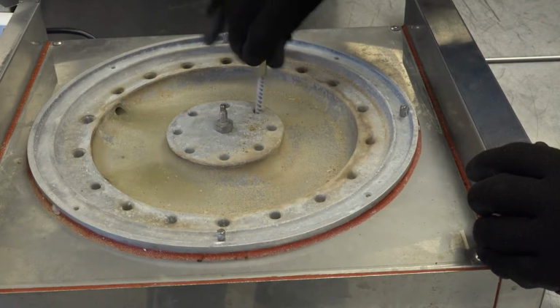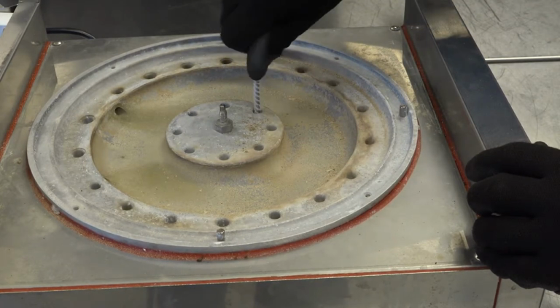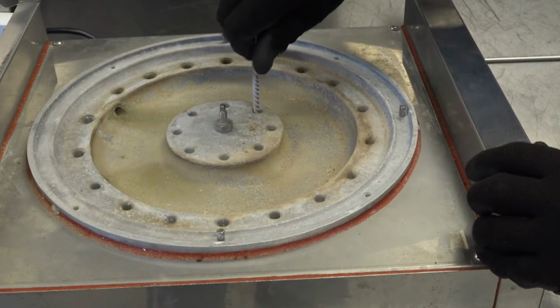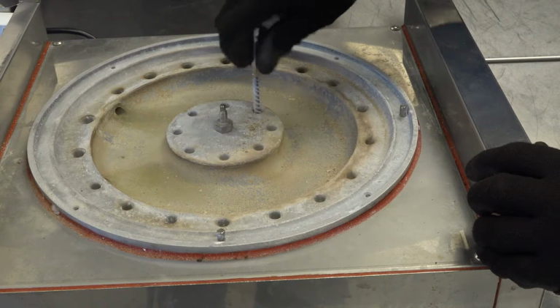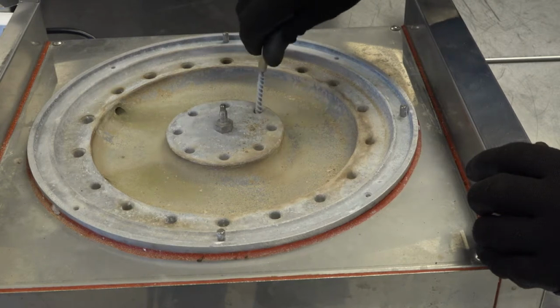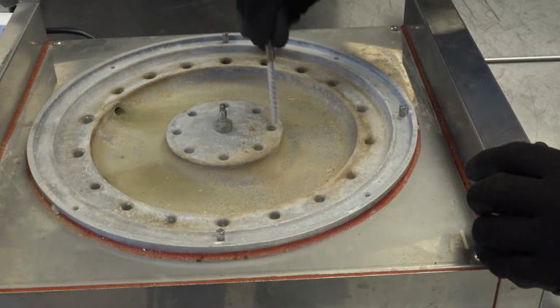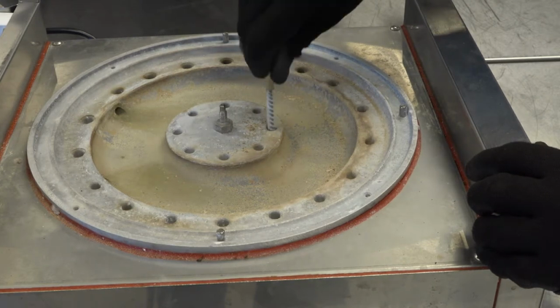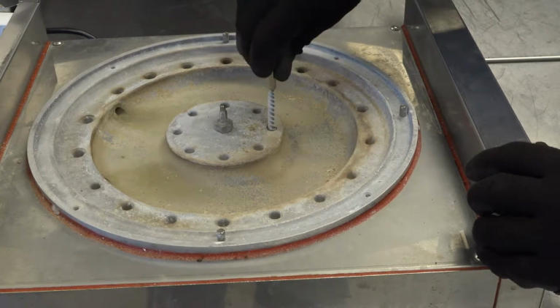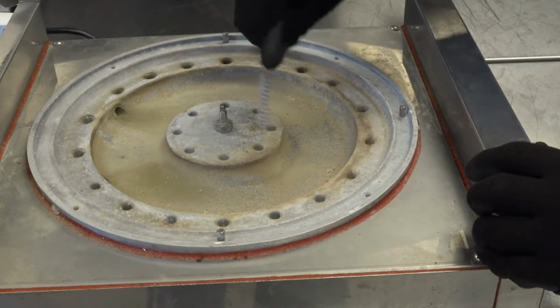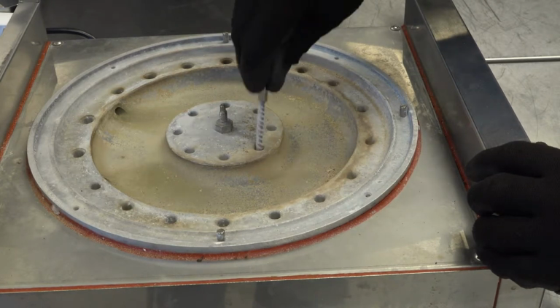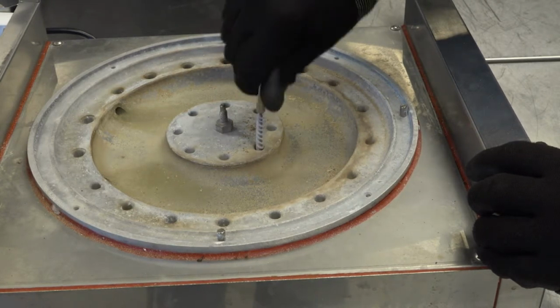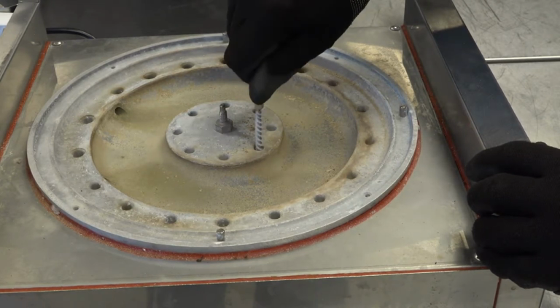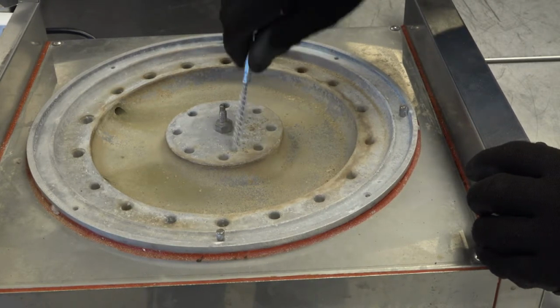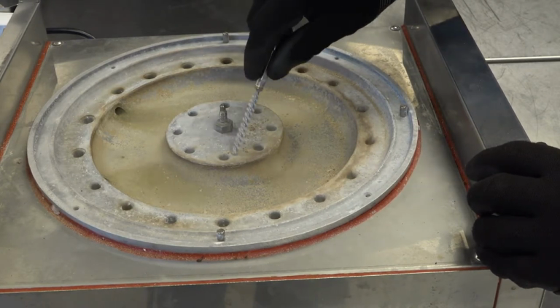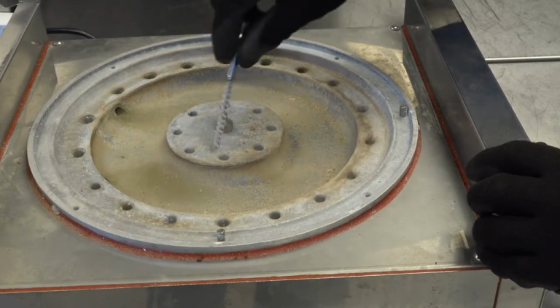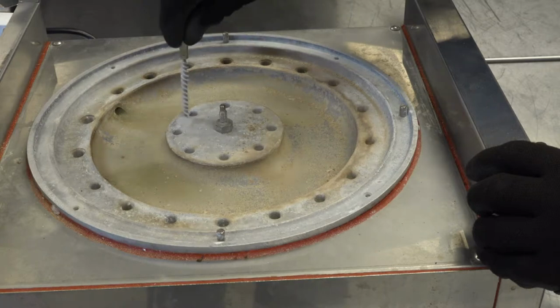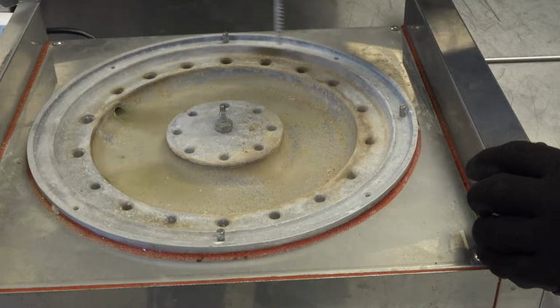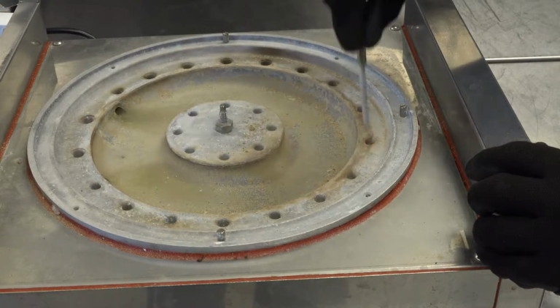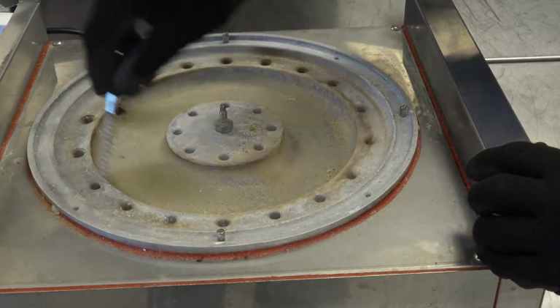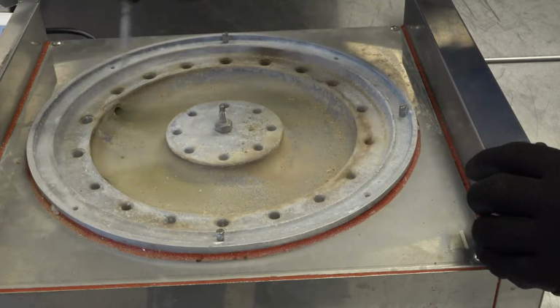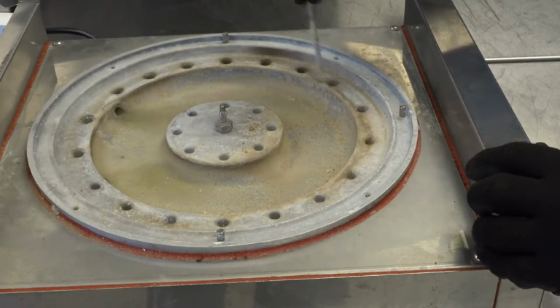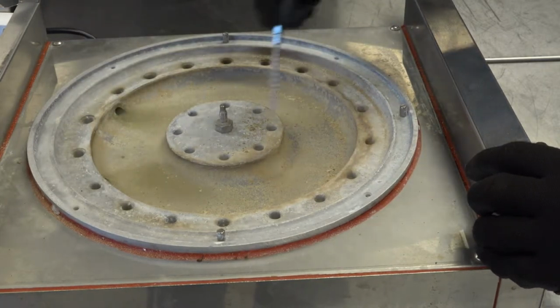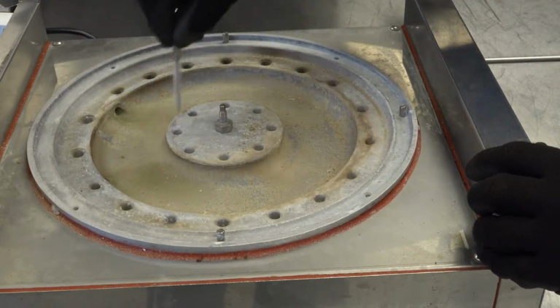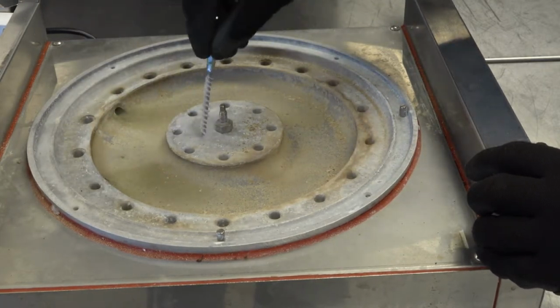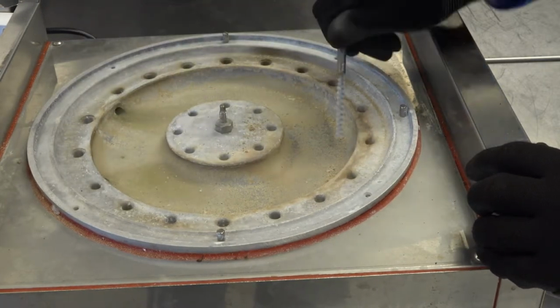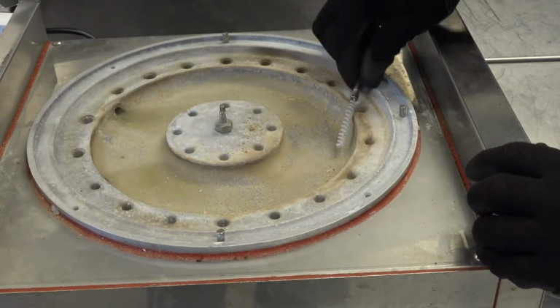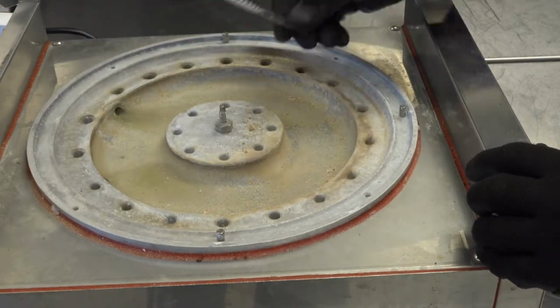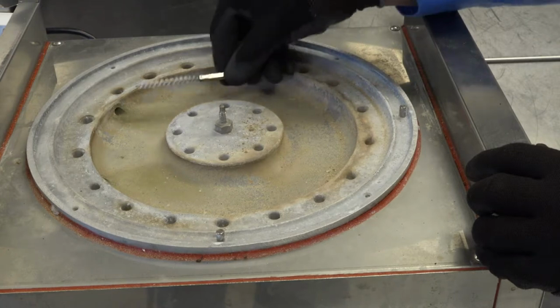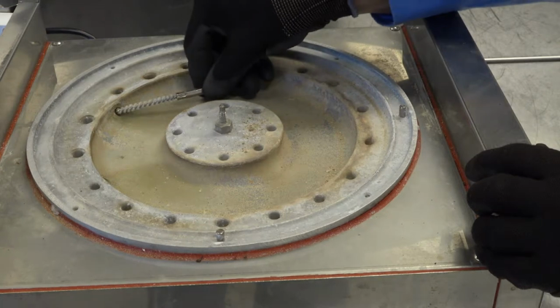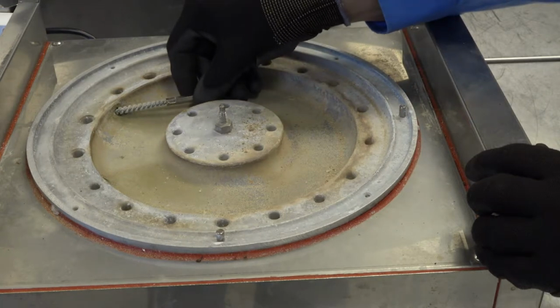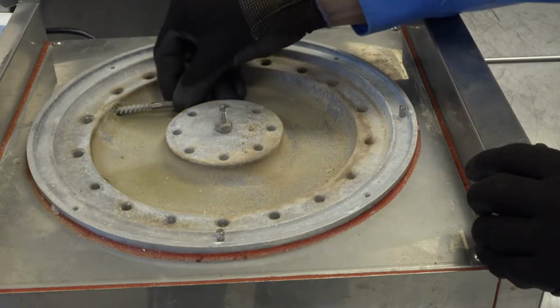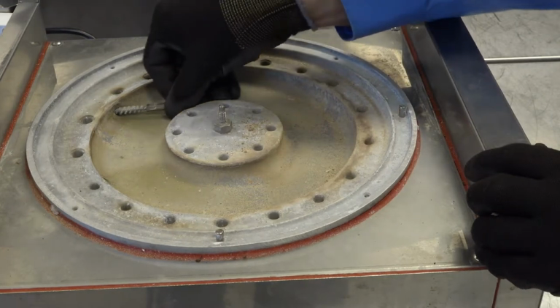Ensure all orifices are completely unobstructed and clear. Repeat on all the outer steam ports and the inner steam ports. Next, insert the tubular brush into the water inlet ports to clean them.